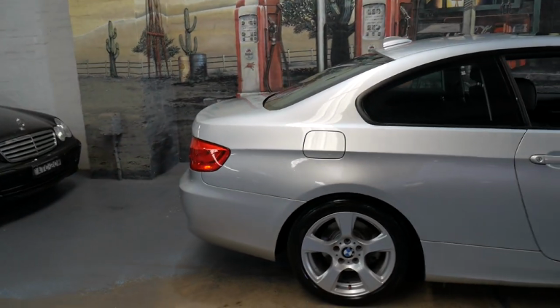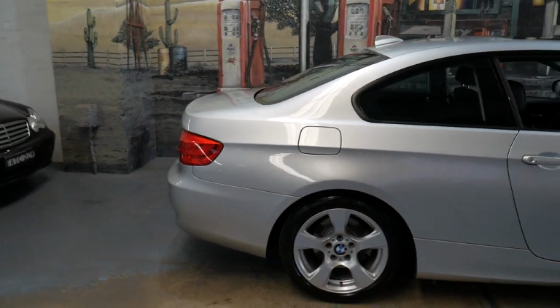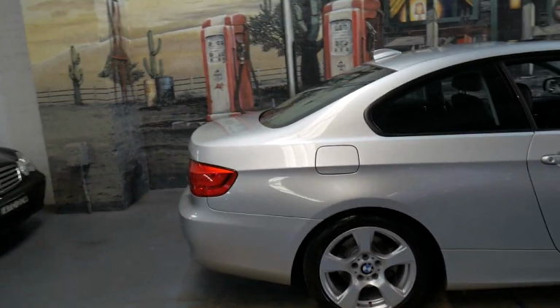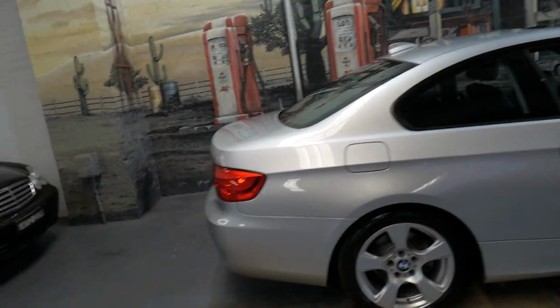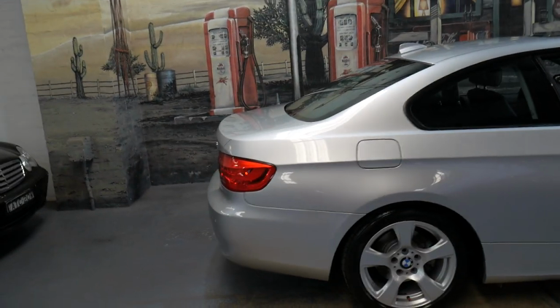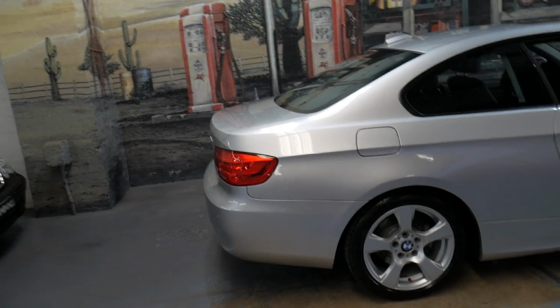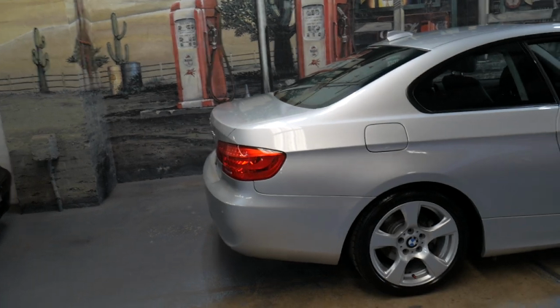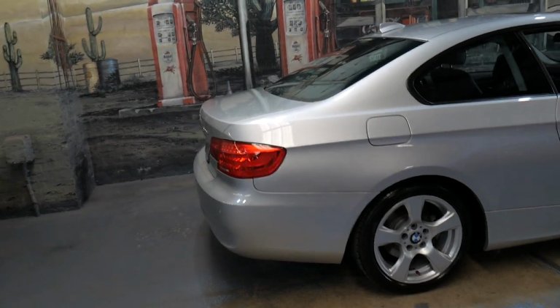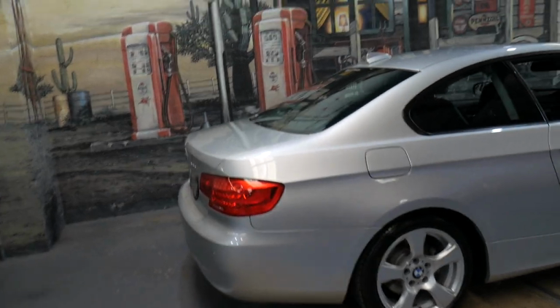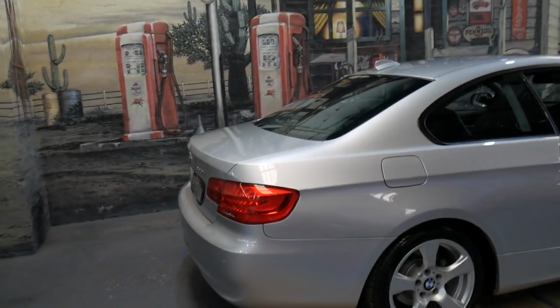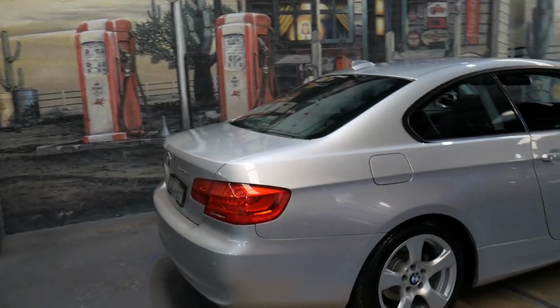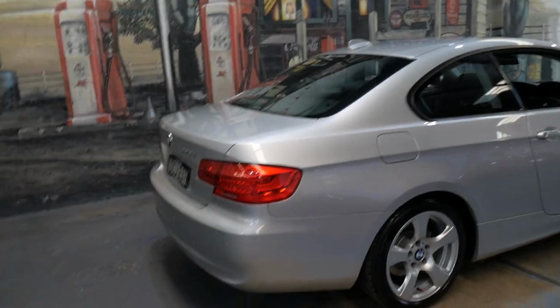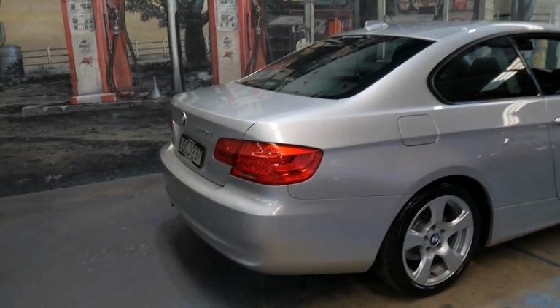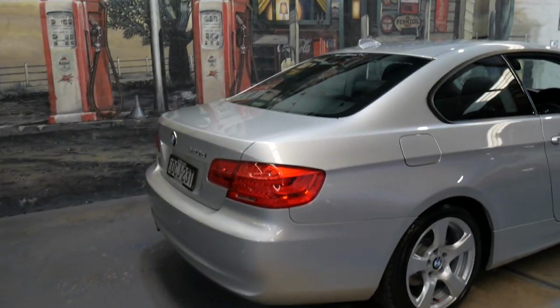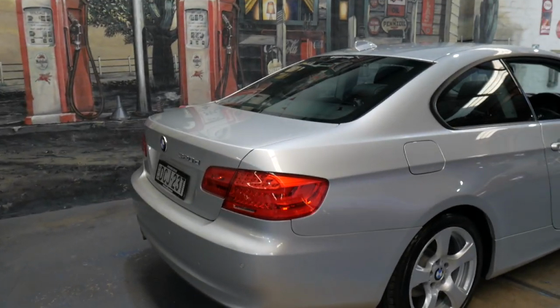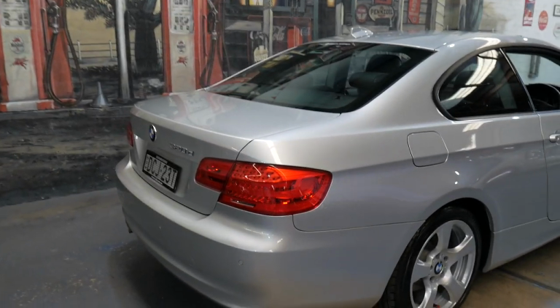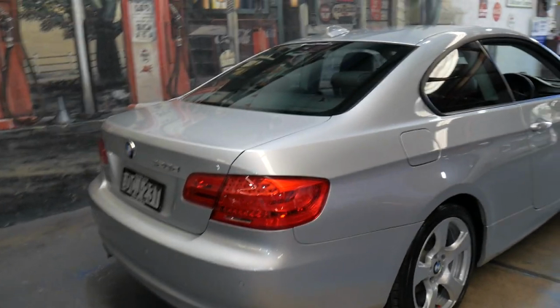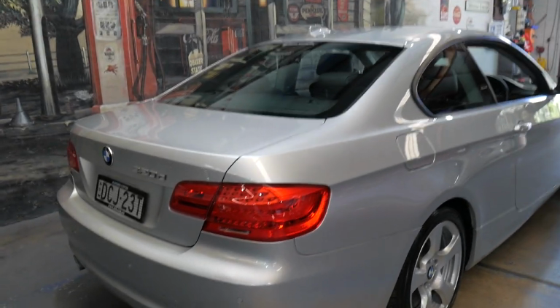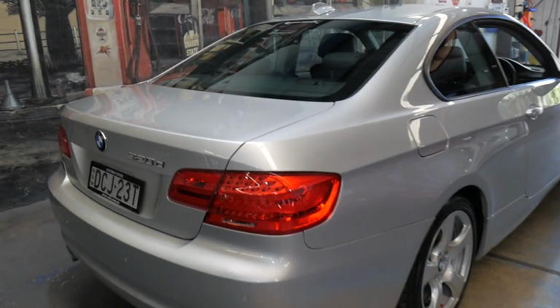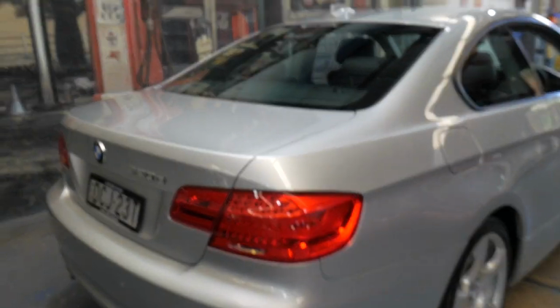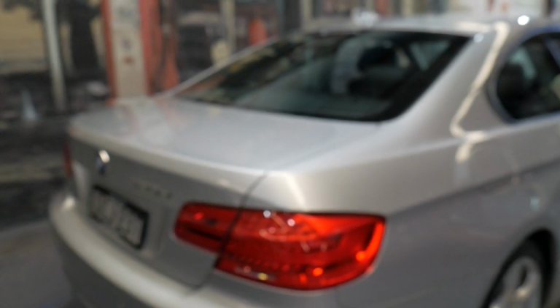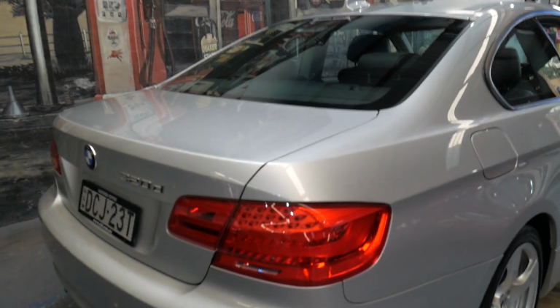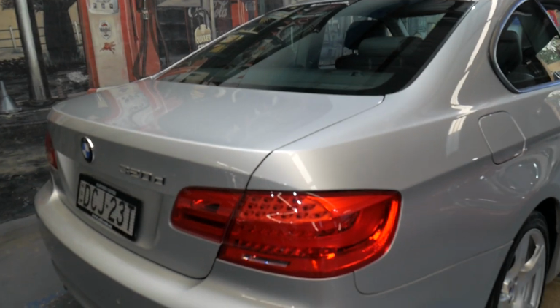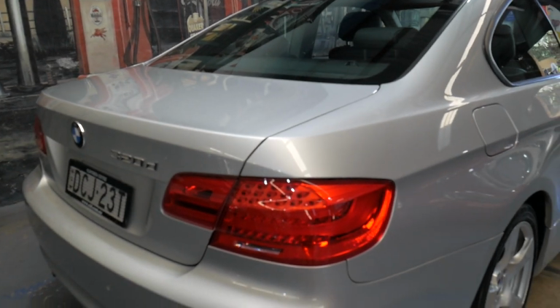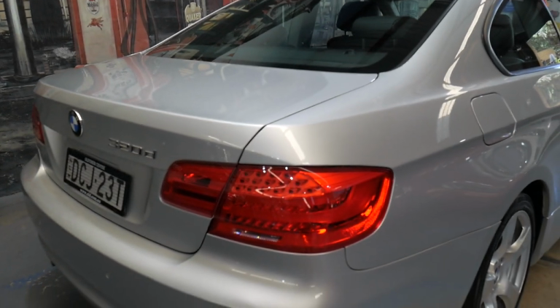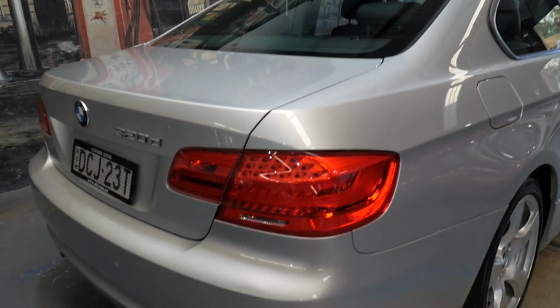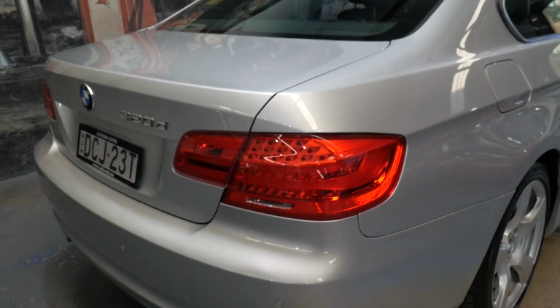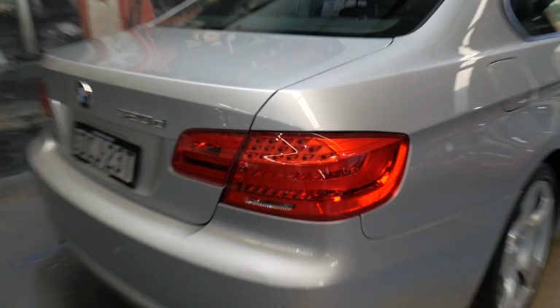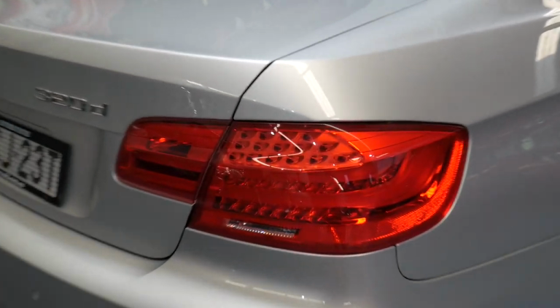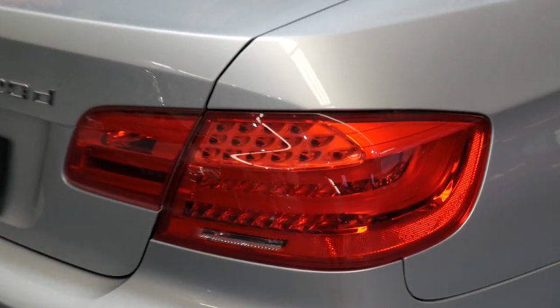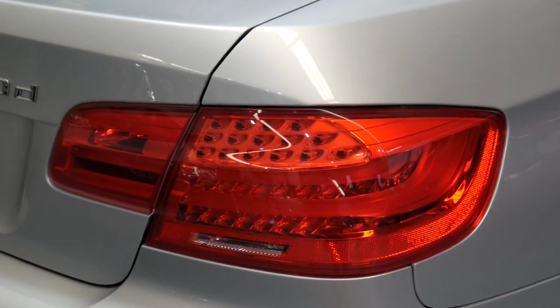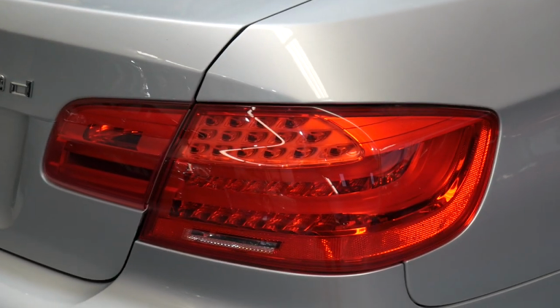It's an update so it's got the LED lights. This car is silver with black leather interior and it's done 99,000 kilometres.